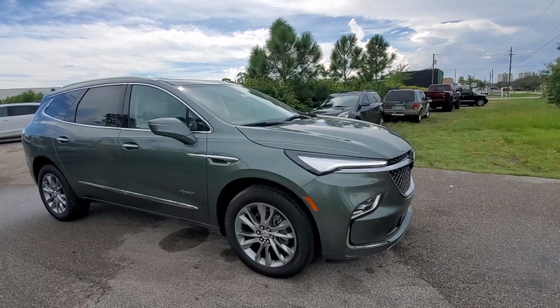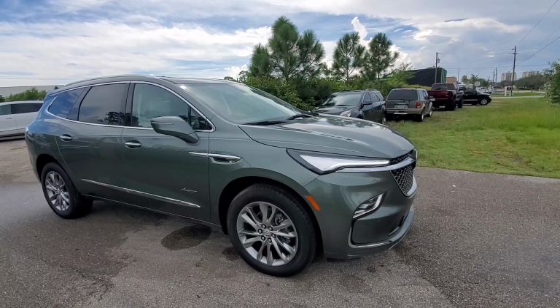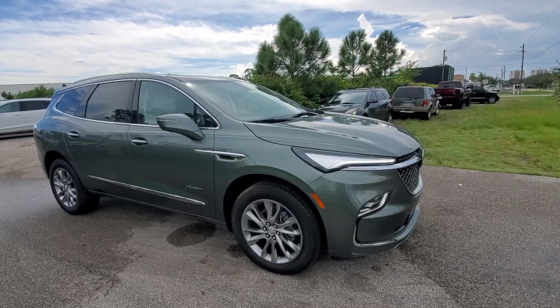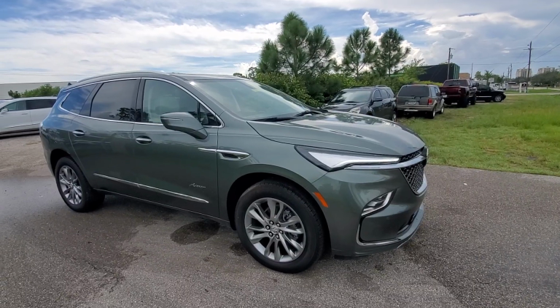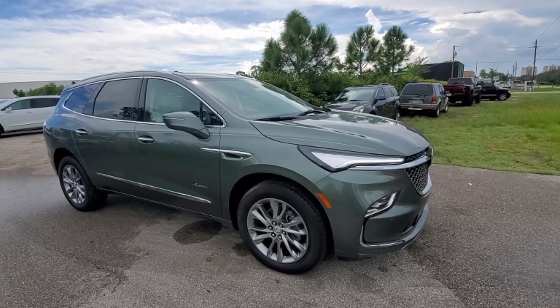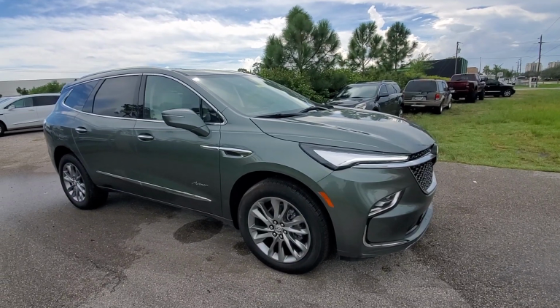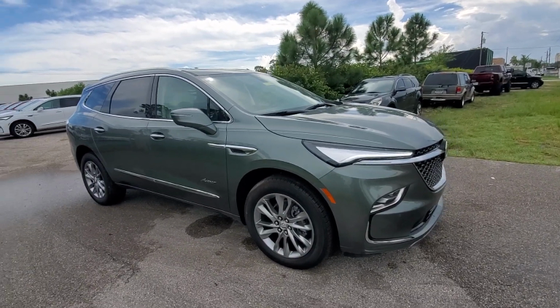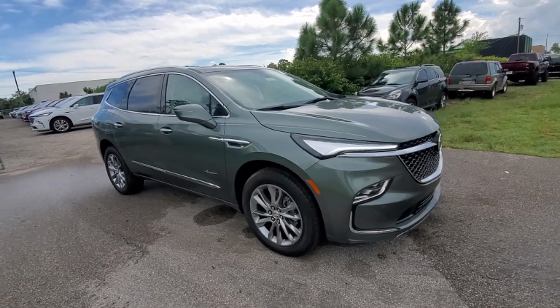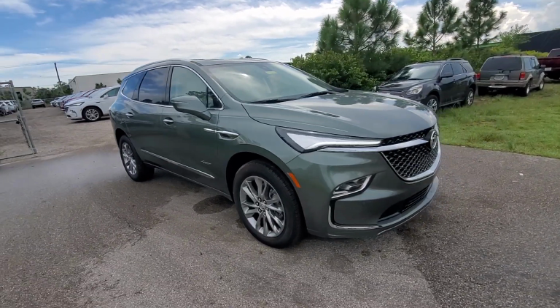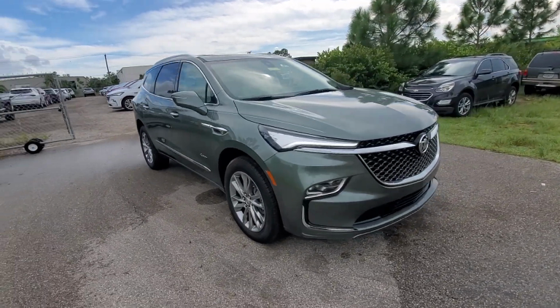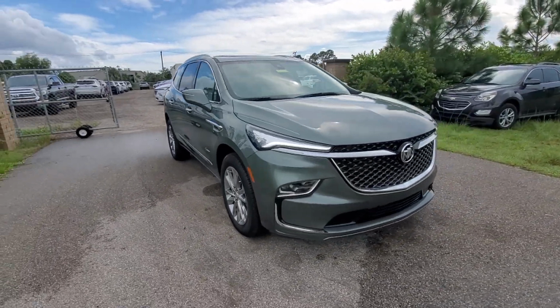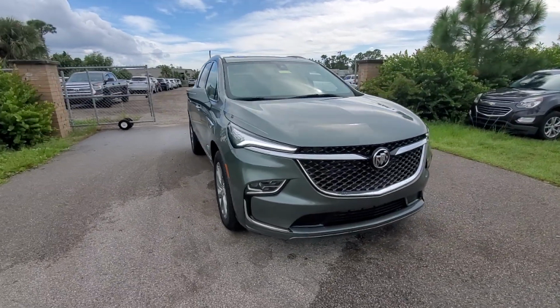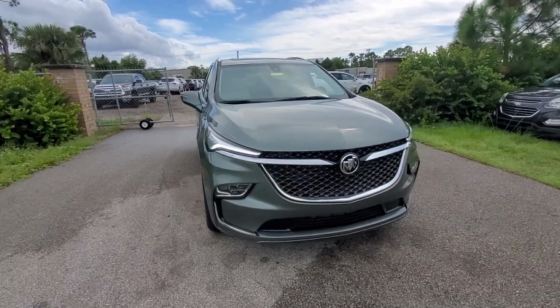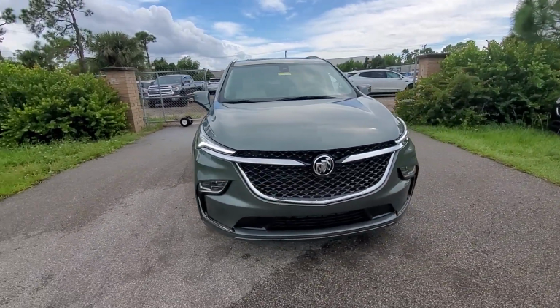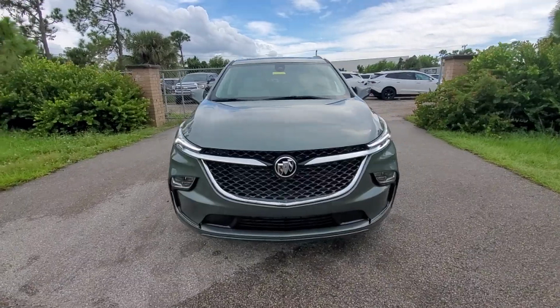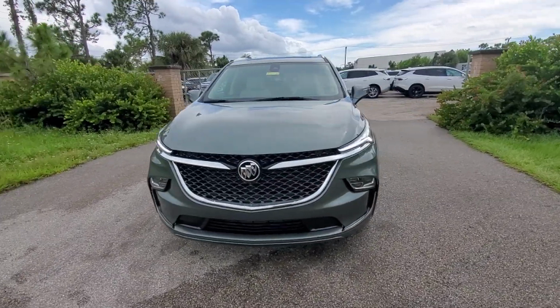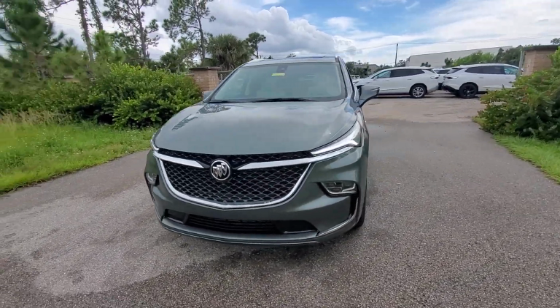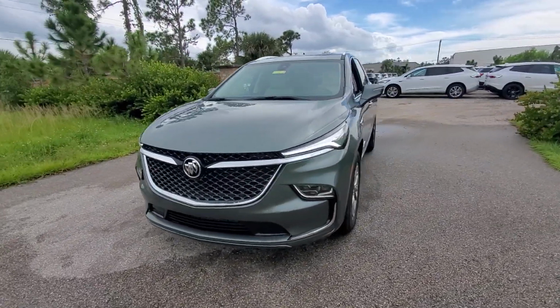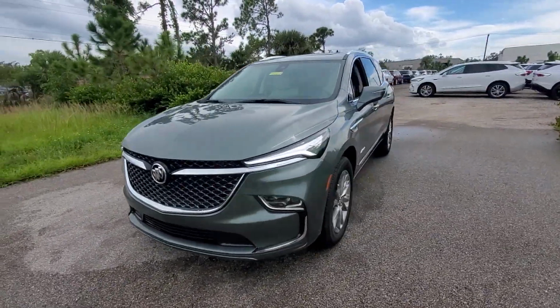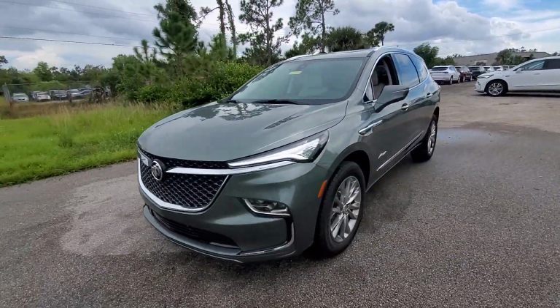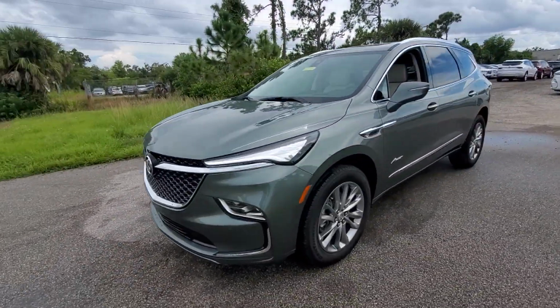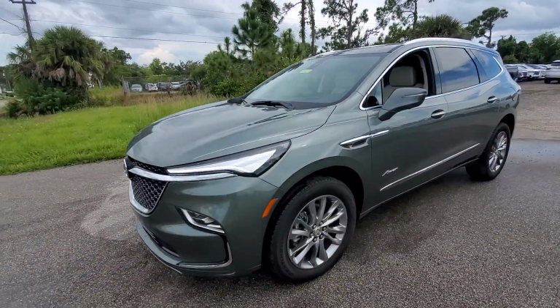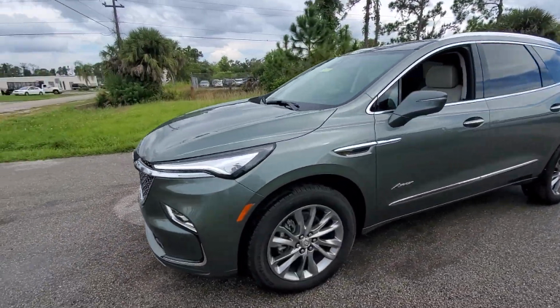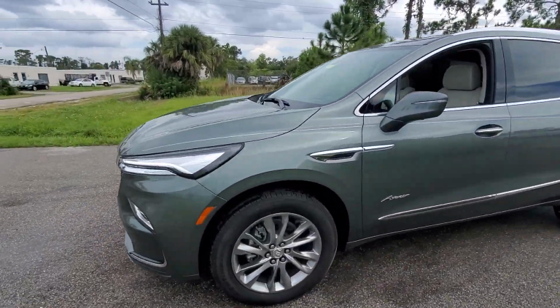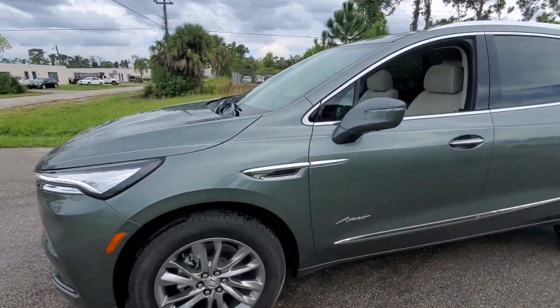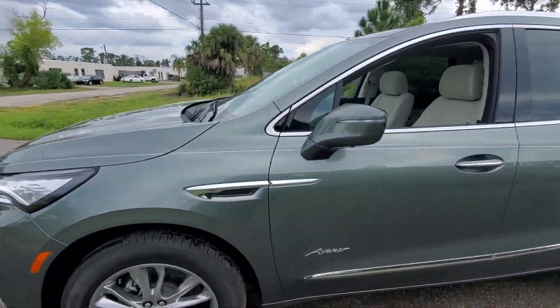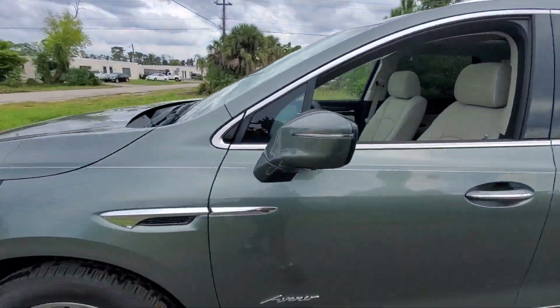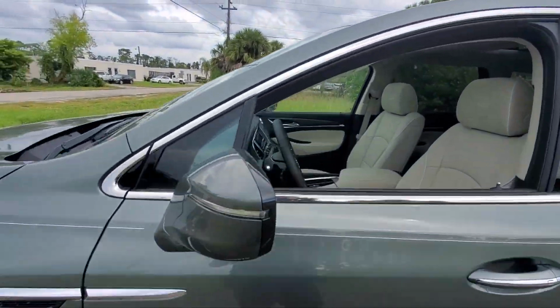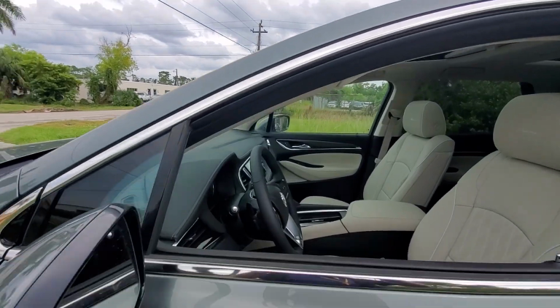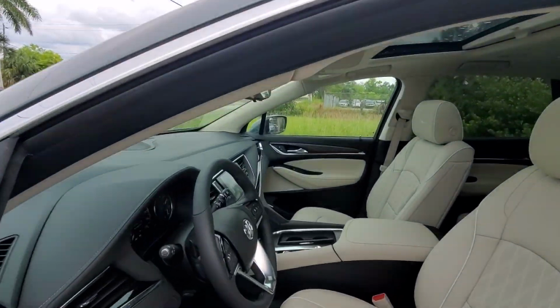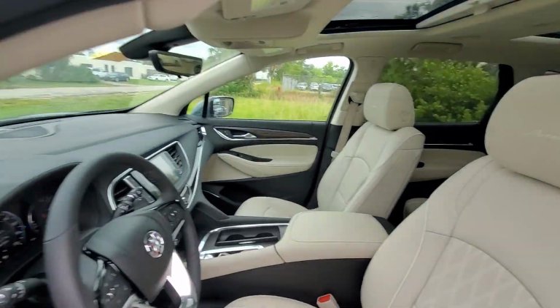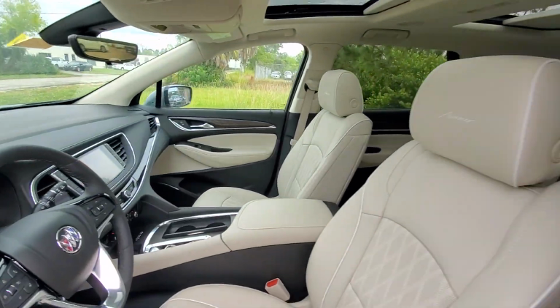Get a feel for the 2024 Buick Enclave. The Buick Enclave, the midsize luxury SUV that gives you command of the road in safety and comfort with all the mod cons.